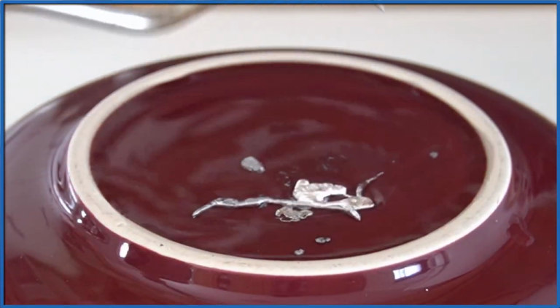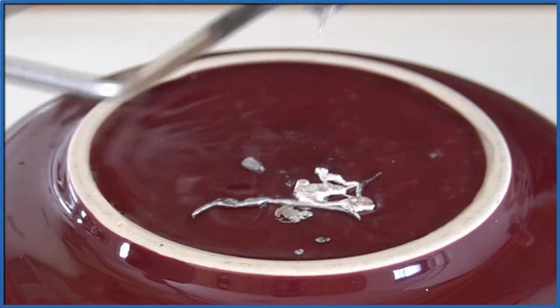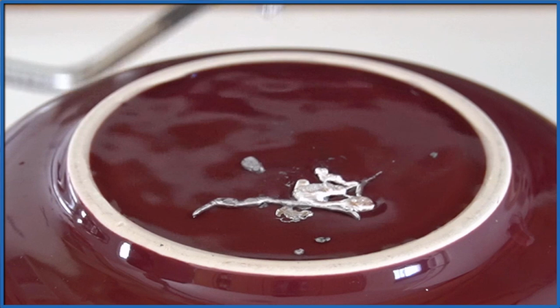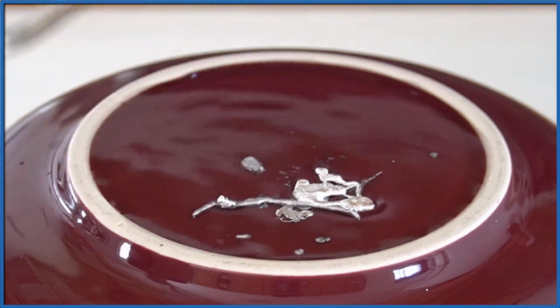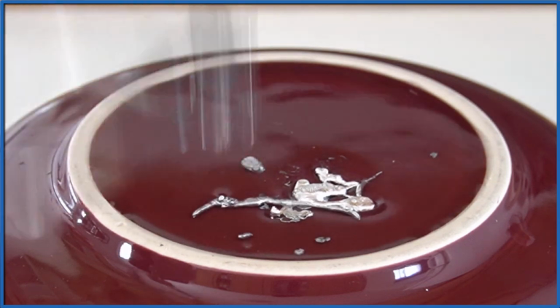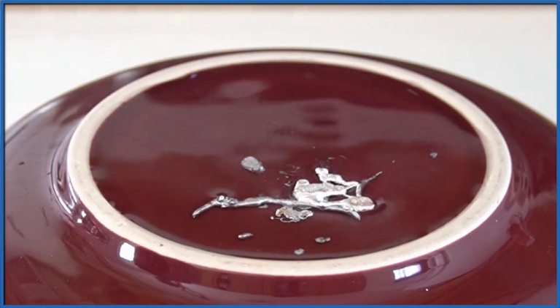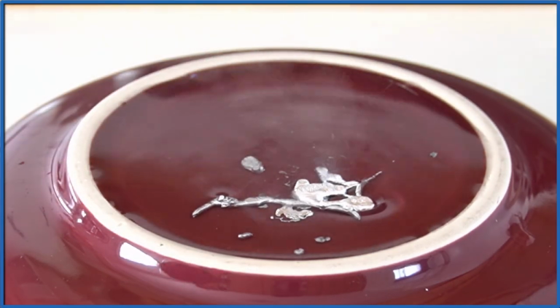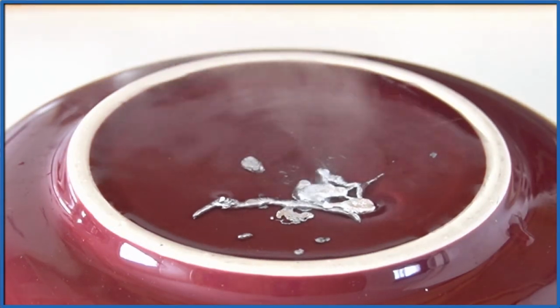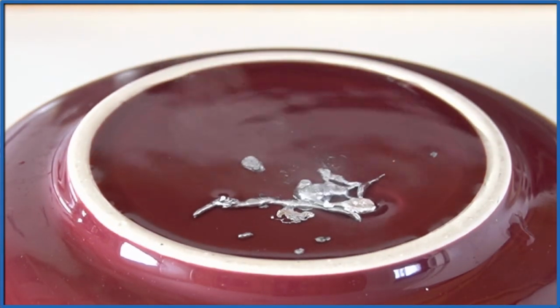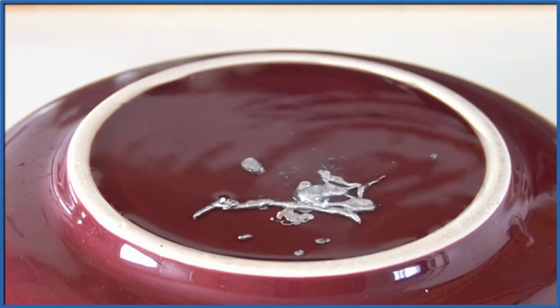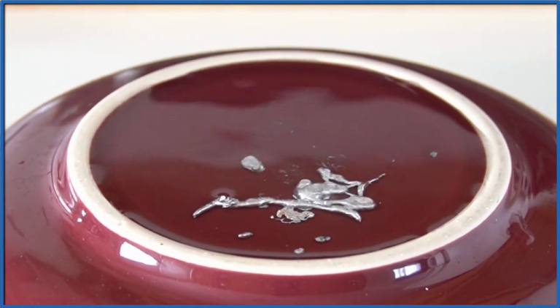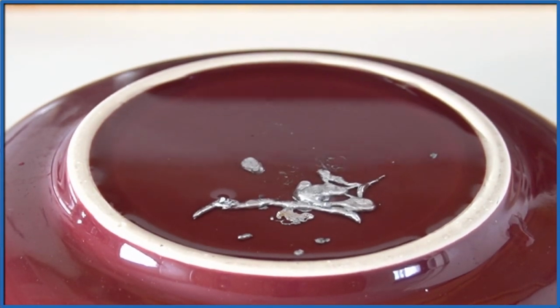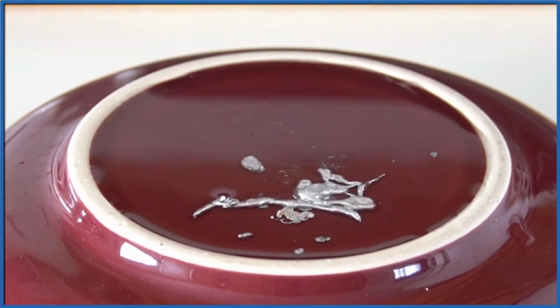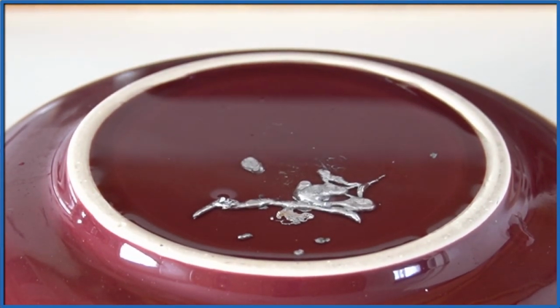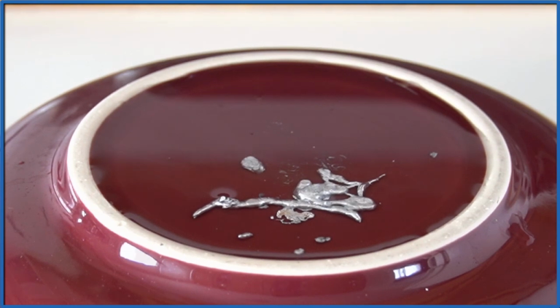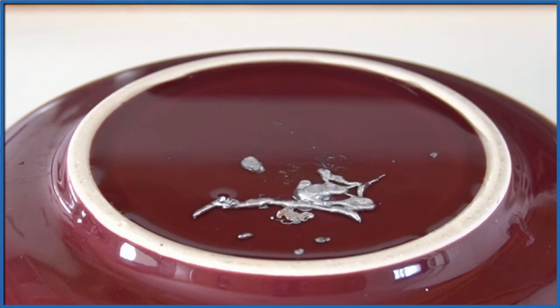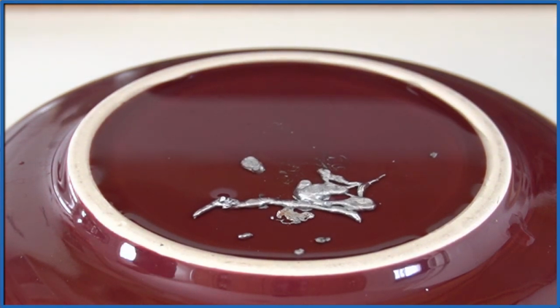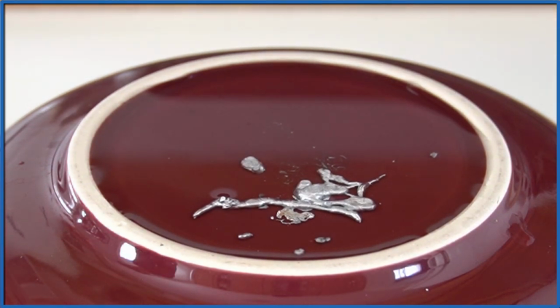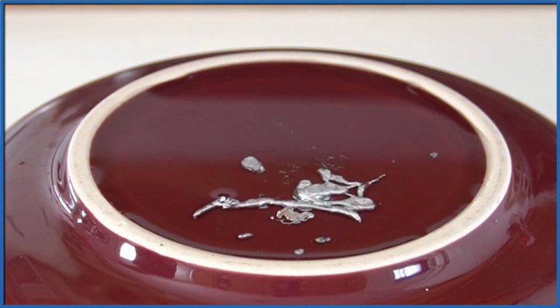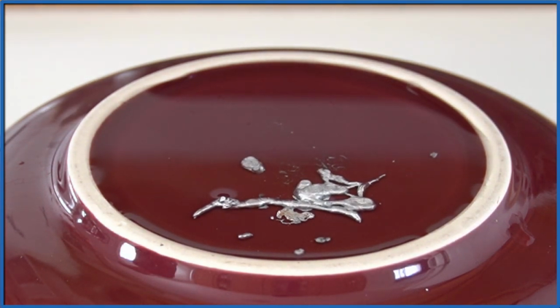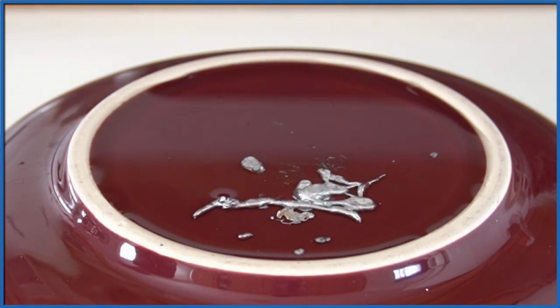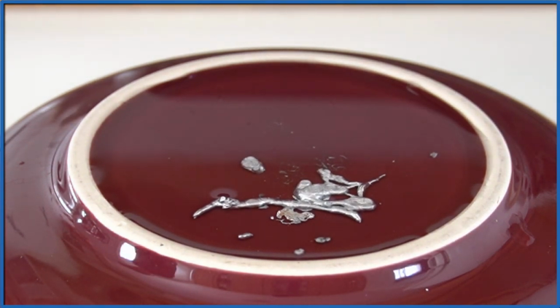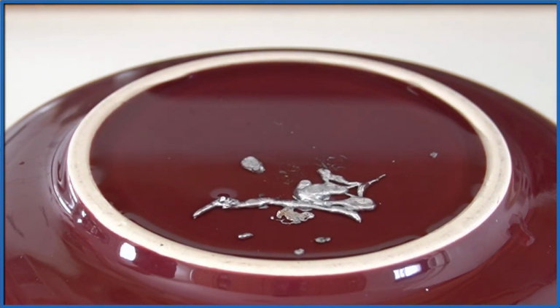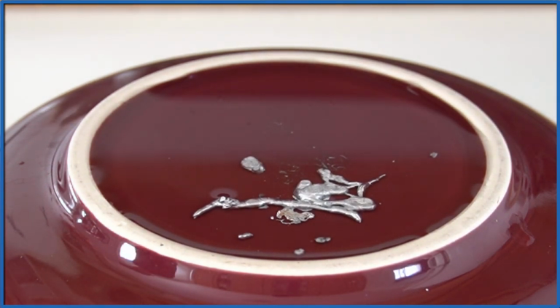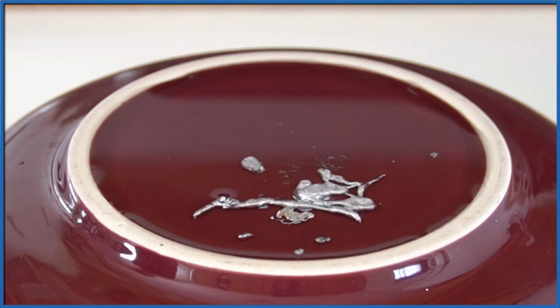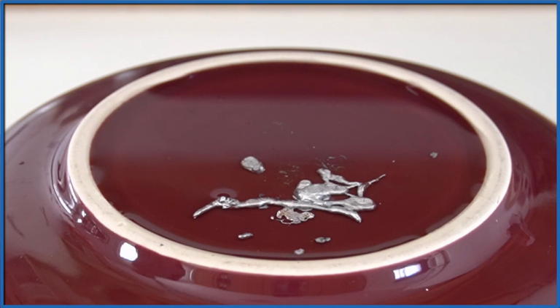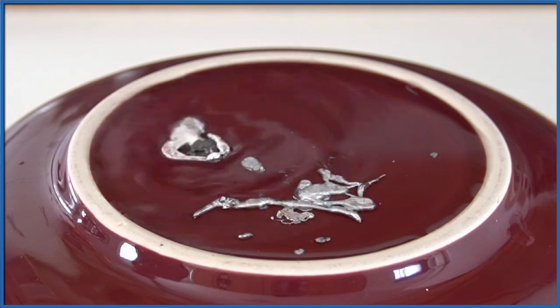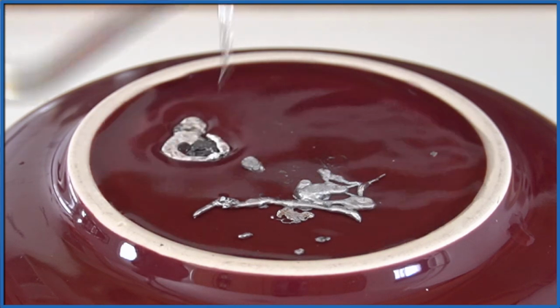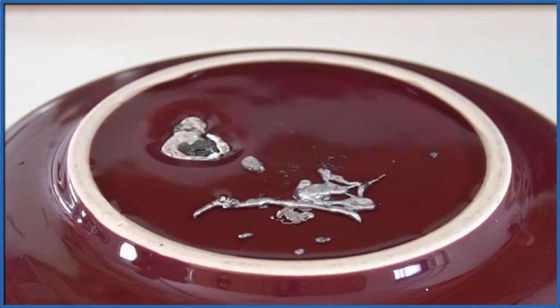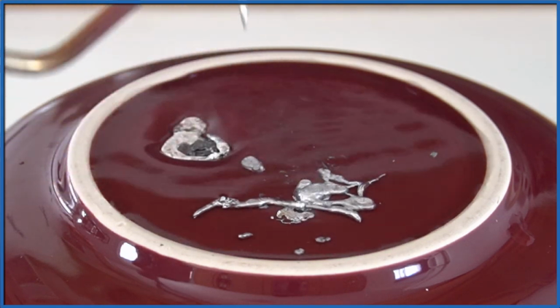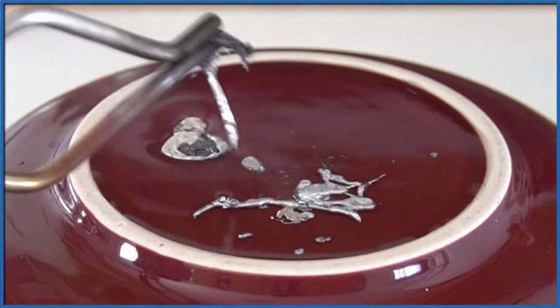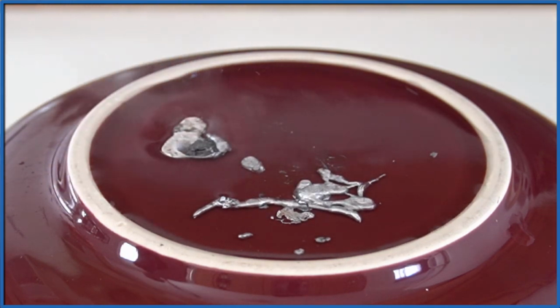This is more zinc from a different penny. So that is pure zinc that came from the penny — then I can use that in various experiments, like putting zinc in hydrochloric acid to see what happens. This is Dr. B getting the zinc out of a penny. Thanks for watching.